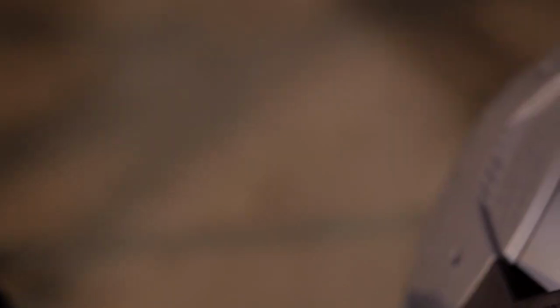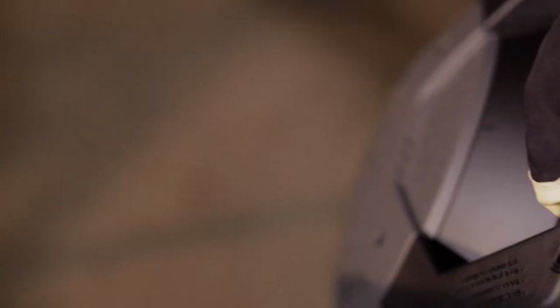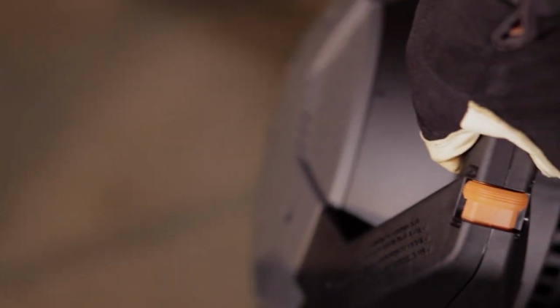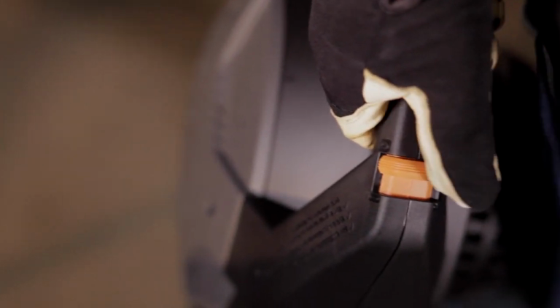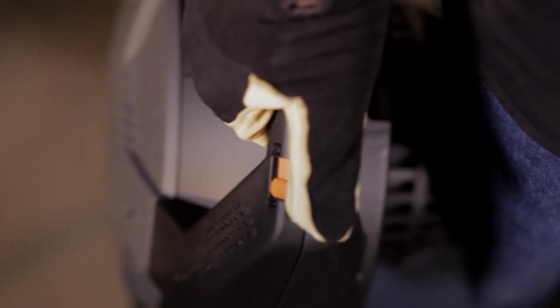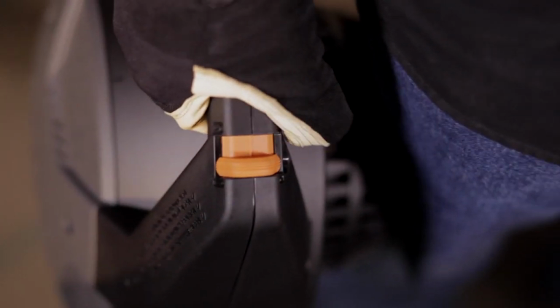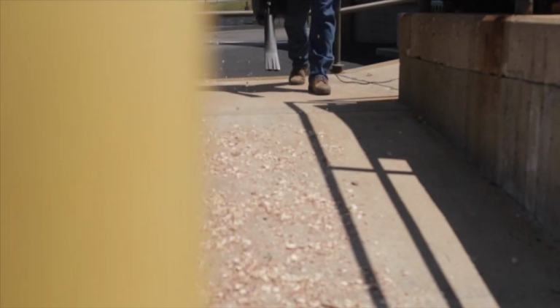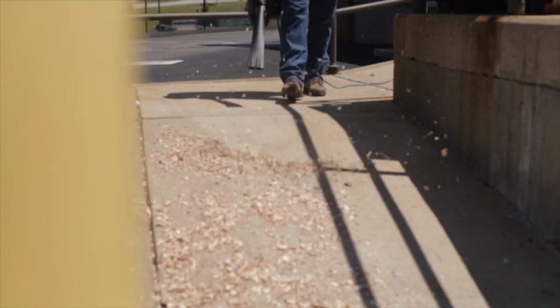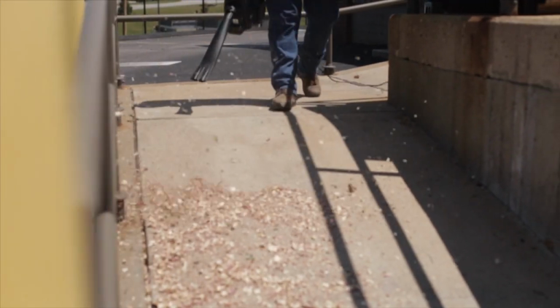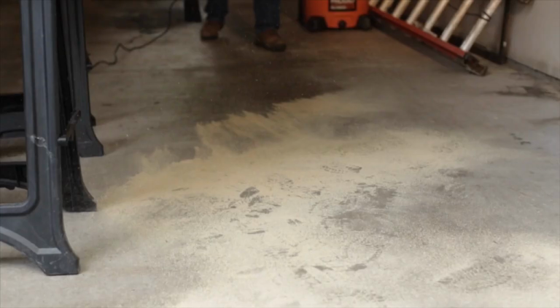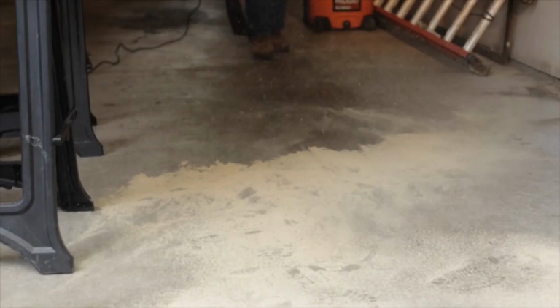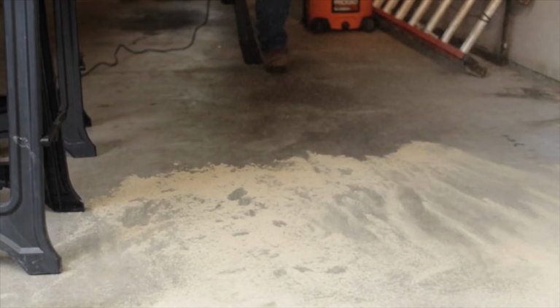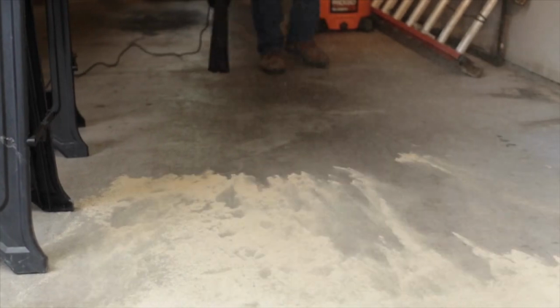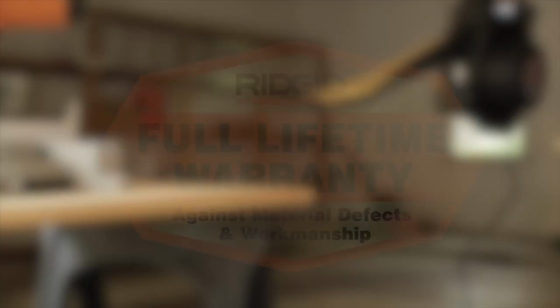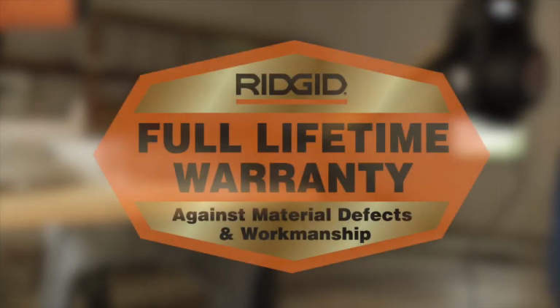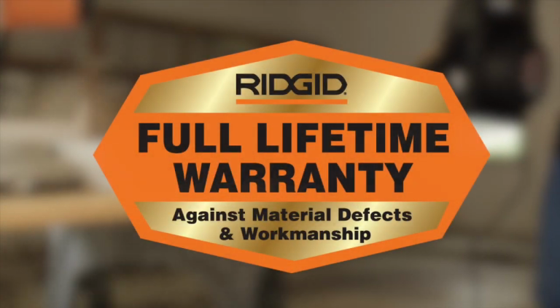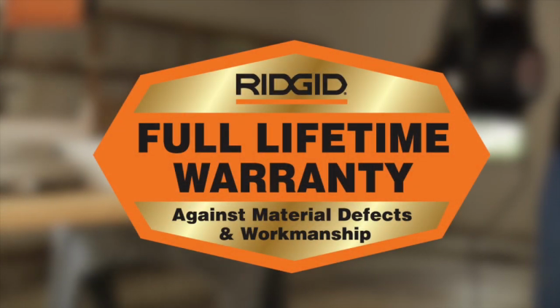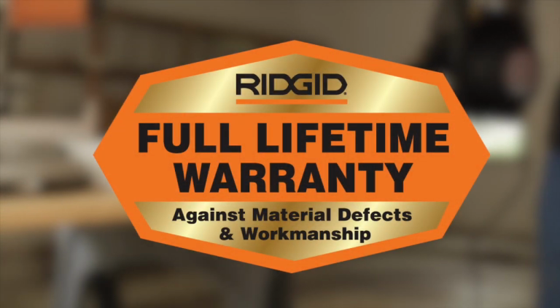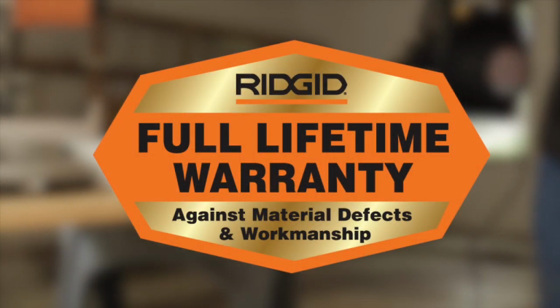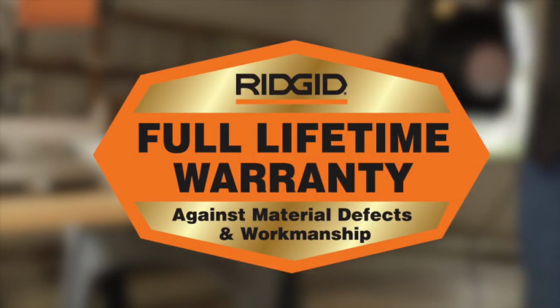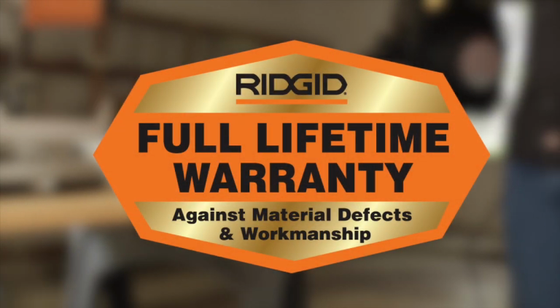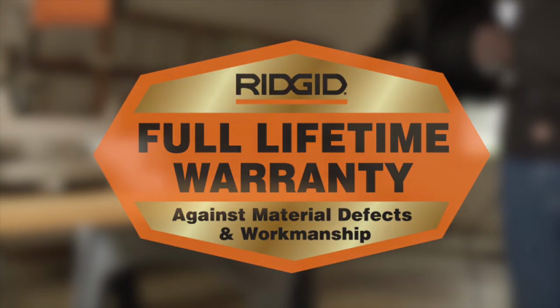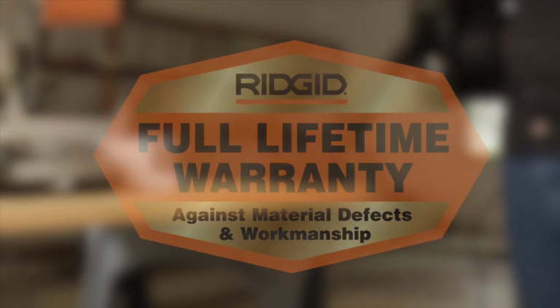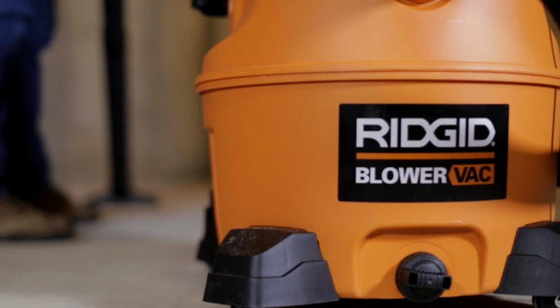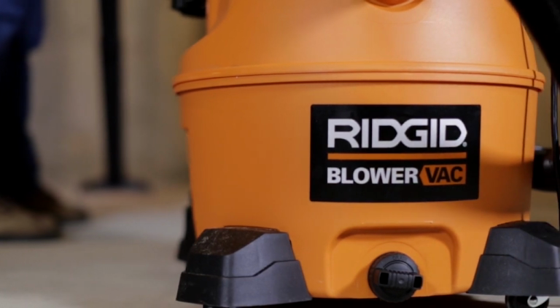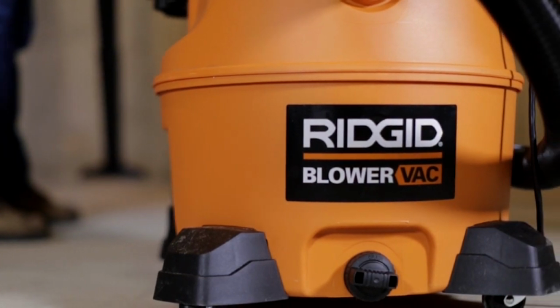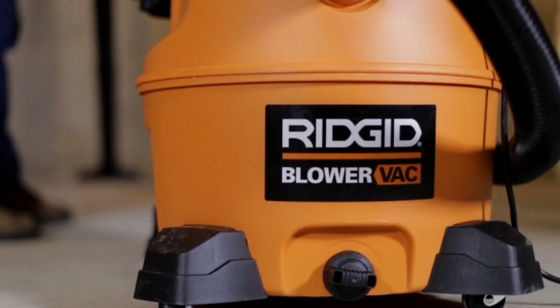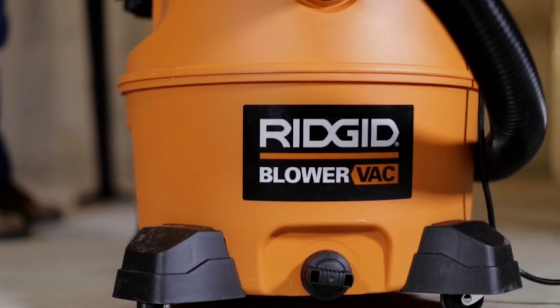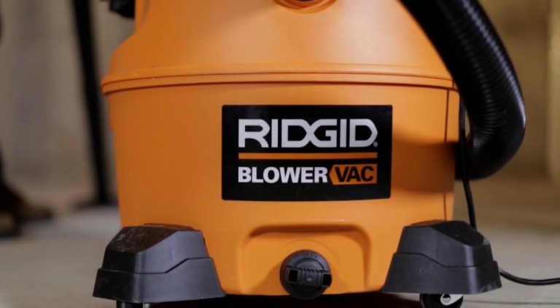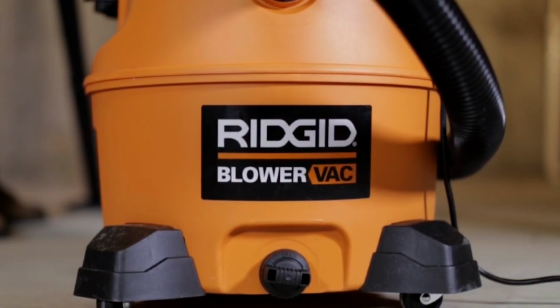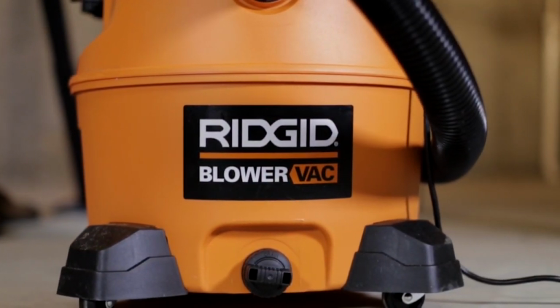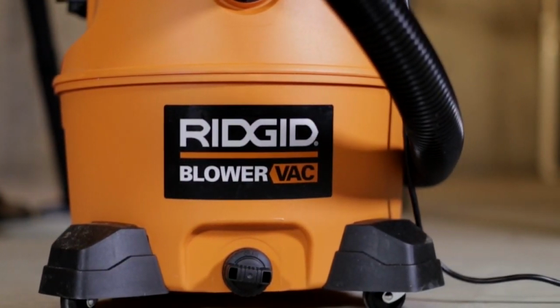Flip the power switch on, and remove debris from docks, garages, and other workspaces quickly. It comes with RIDGID's industry-leading limited lifetime warranty that gives you peace of mind. The RIDGID Detachable Blower Vac. Powerful. Versatile. Durable.